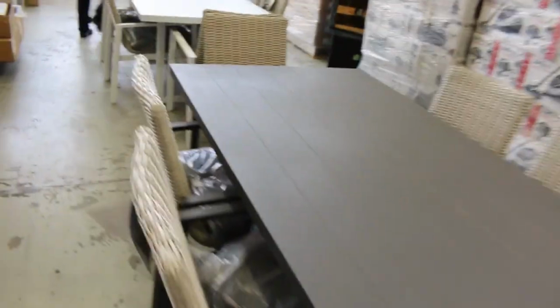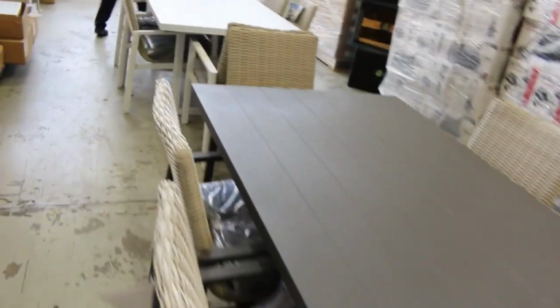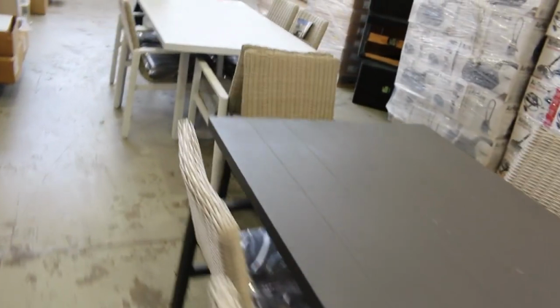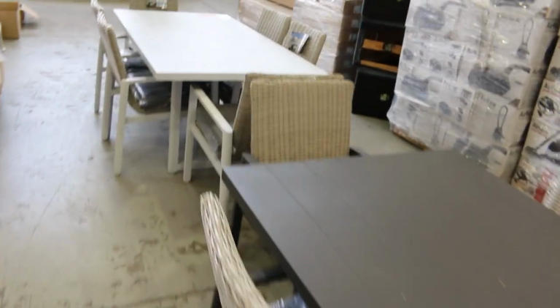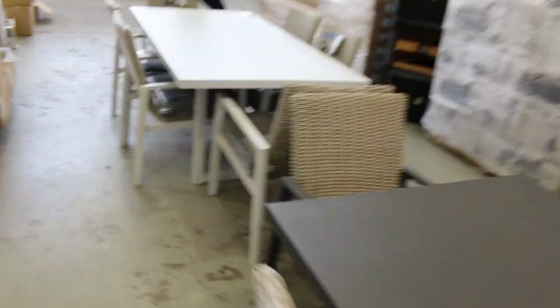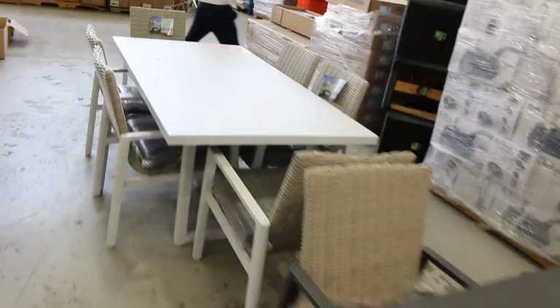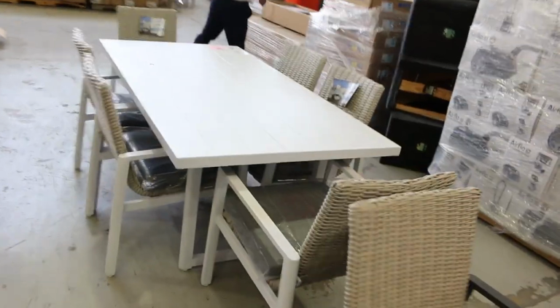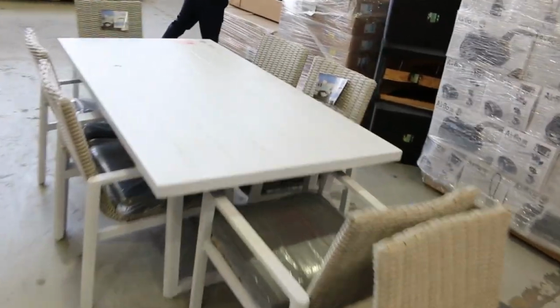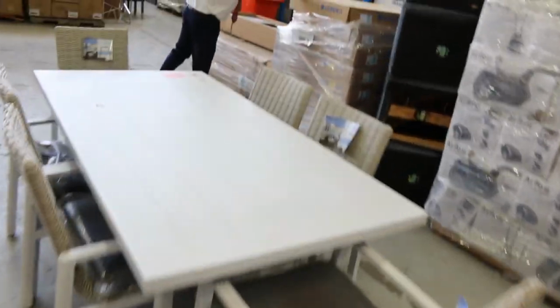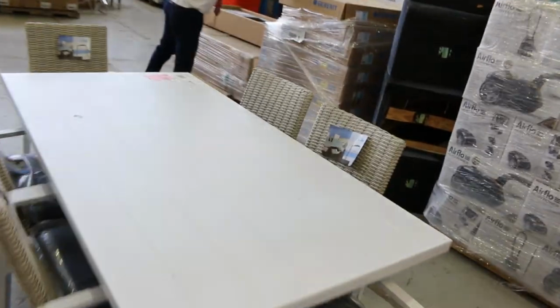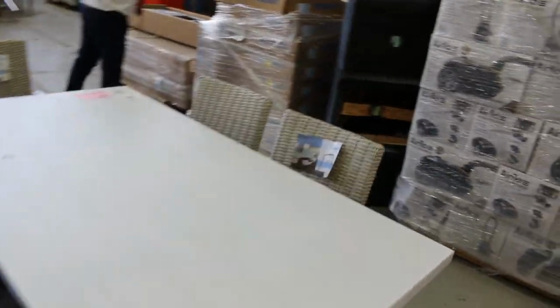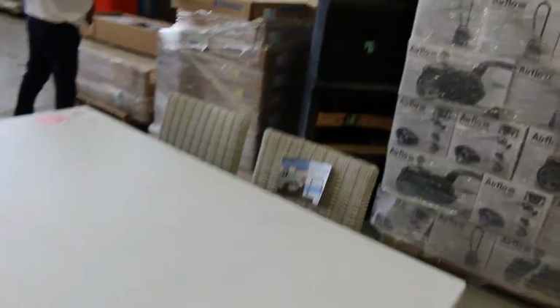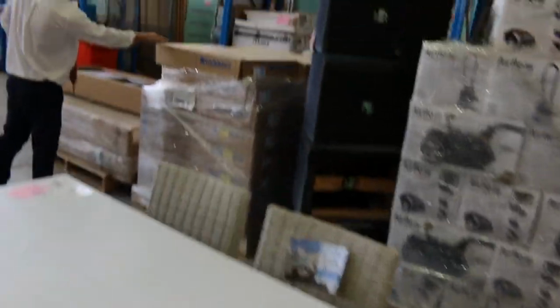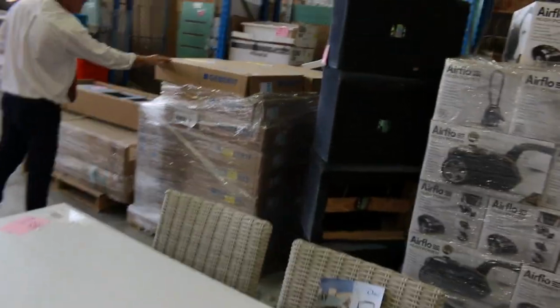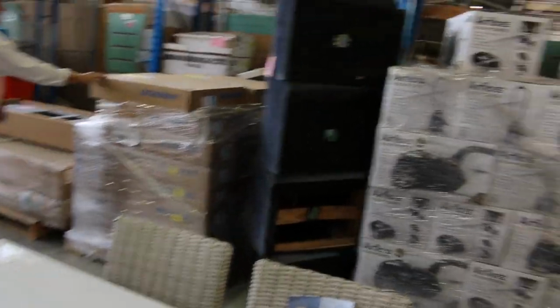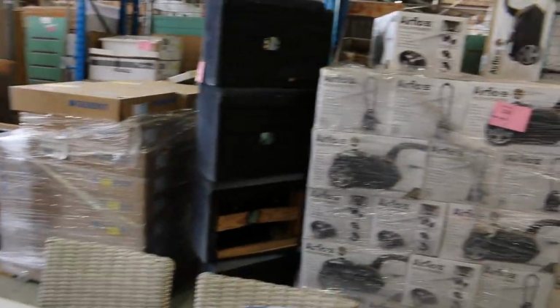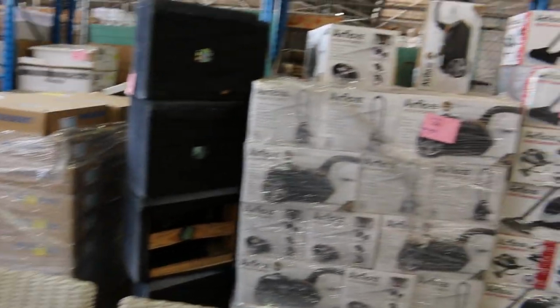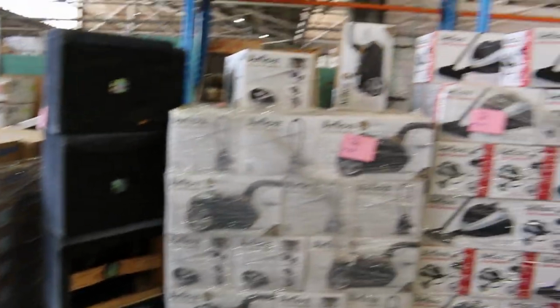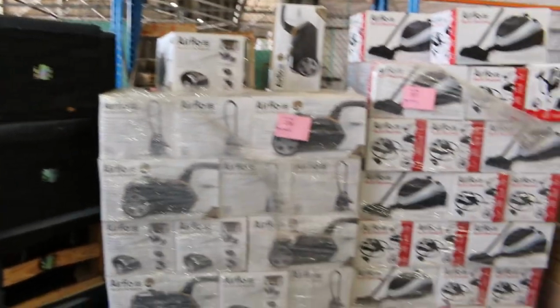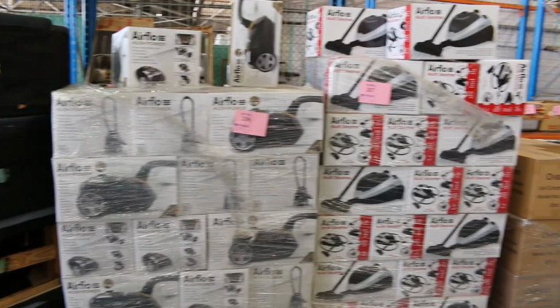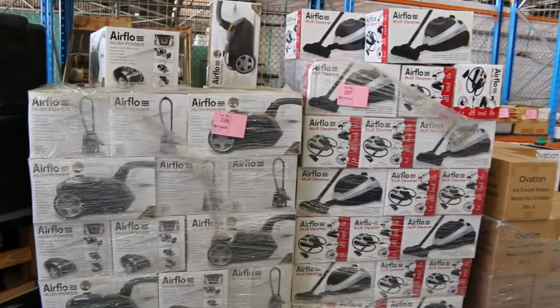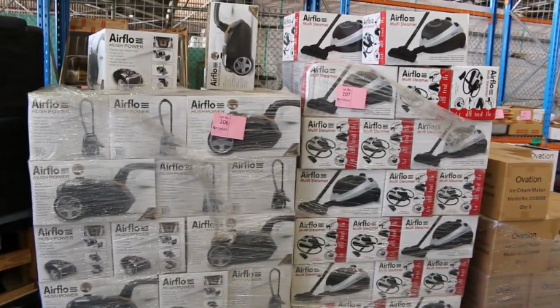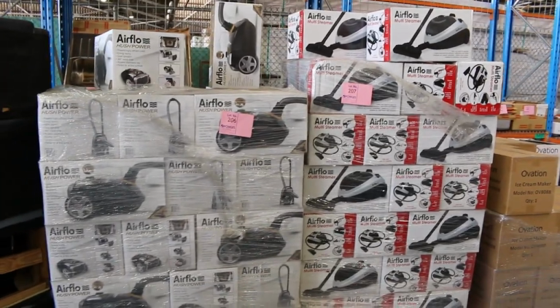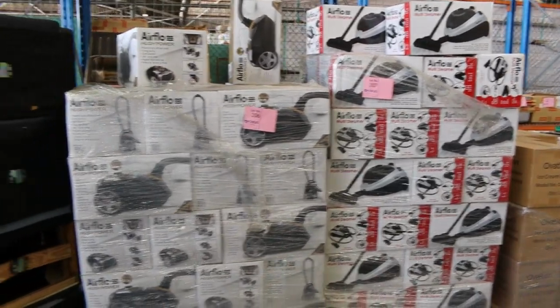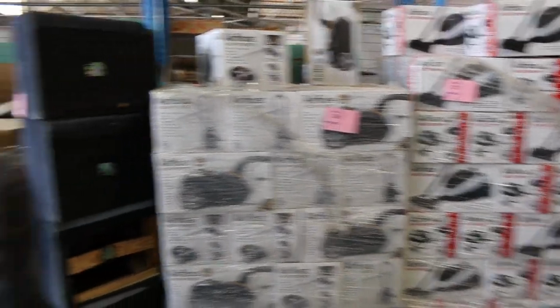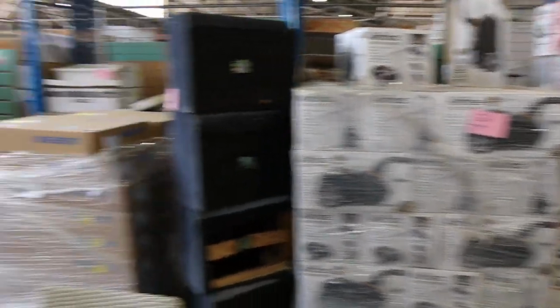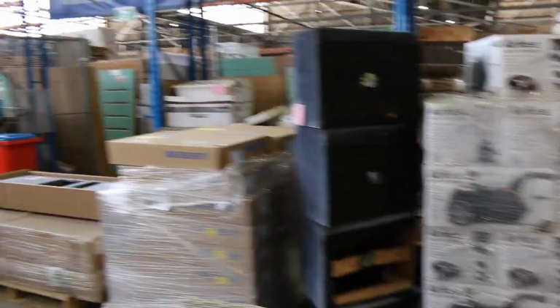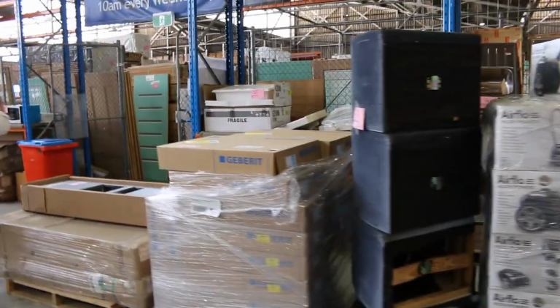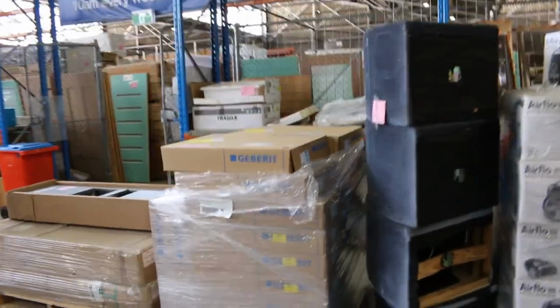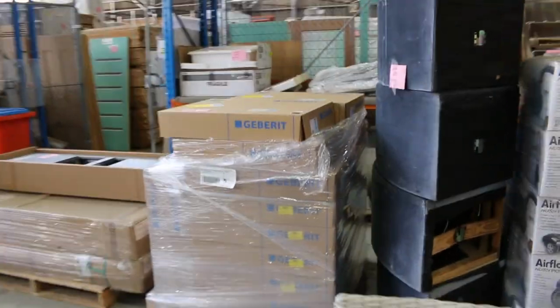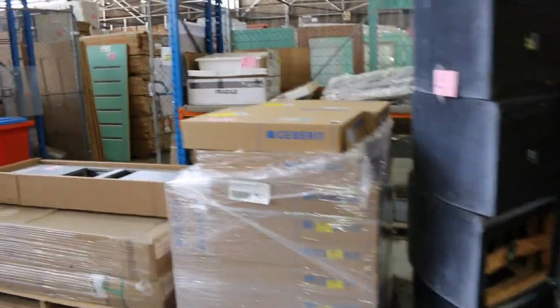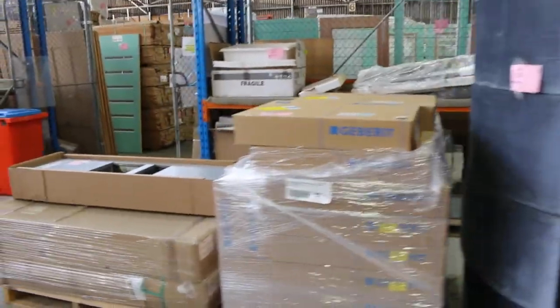Further down the back there are concealed in-wall cisterns and lots more vanity basins. That's an absolute cracker of an auction, folks.